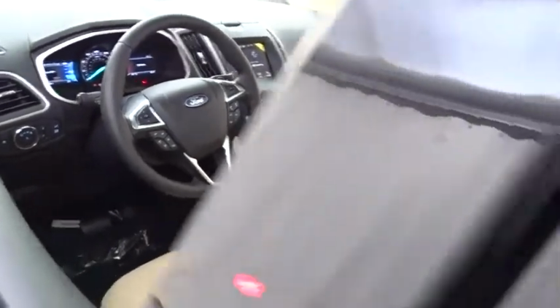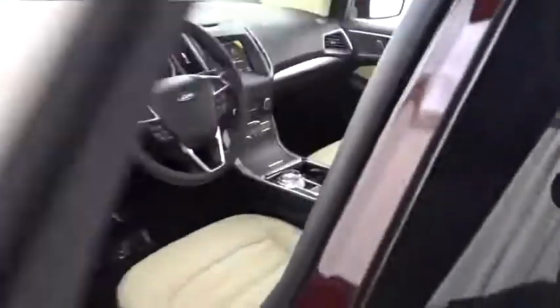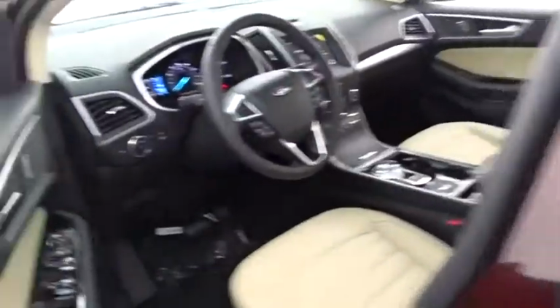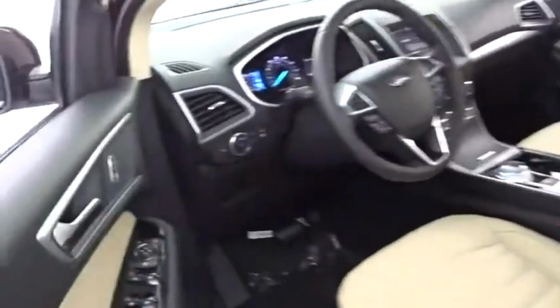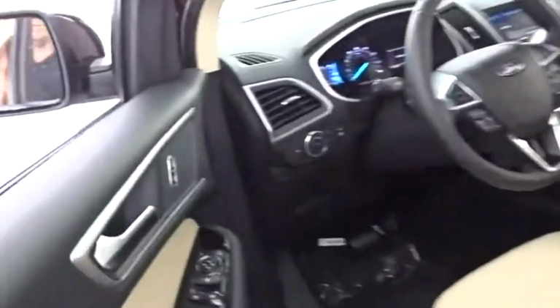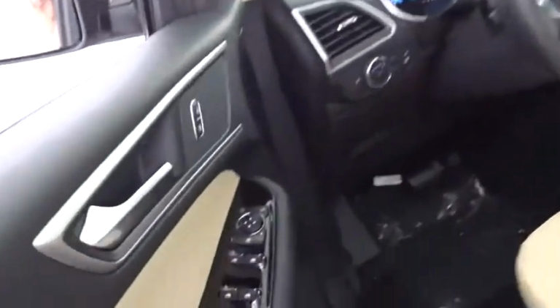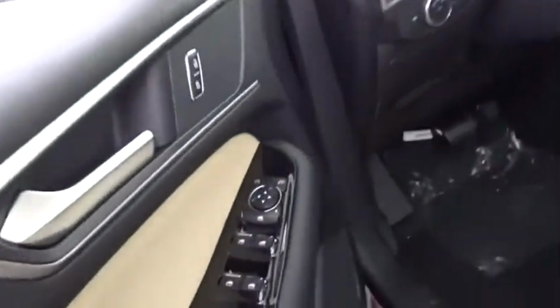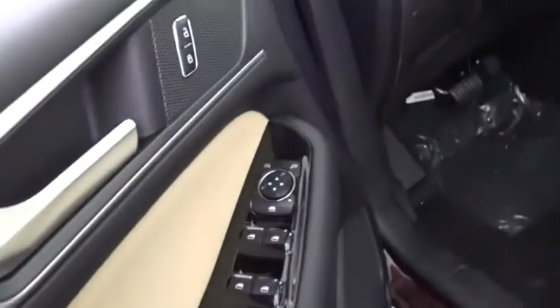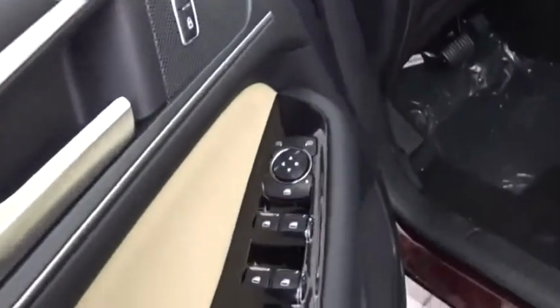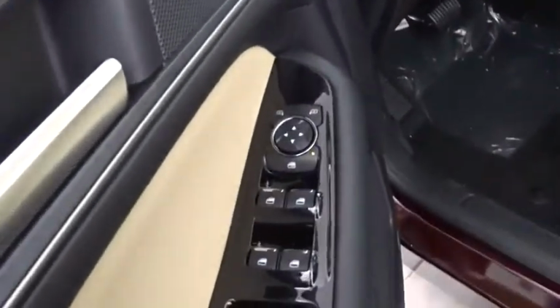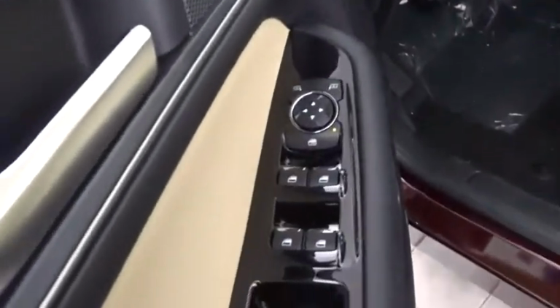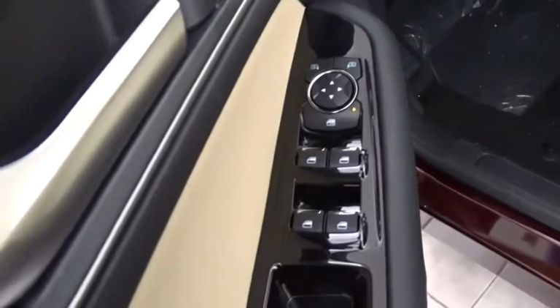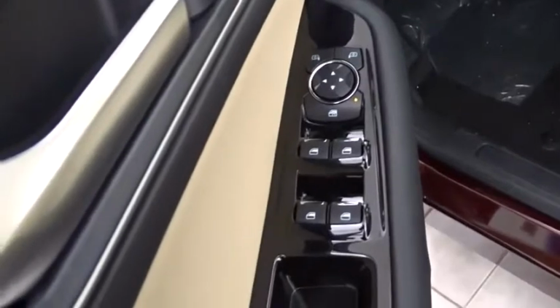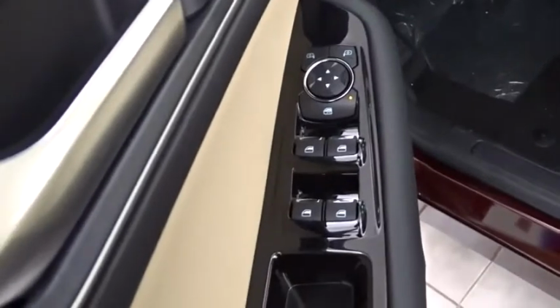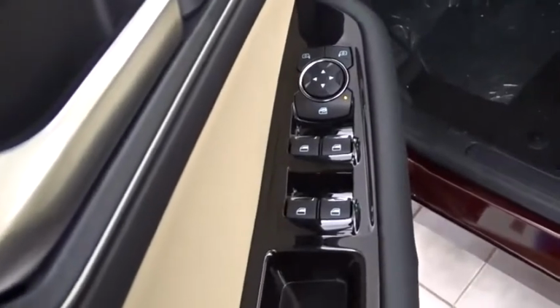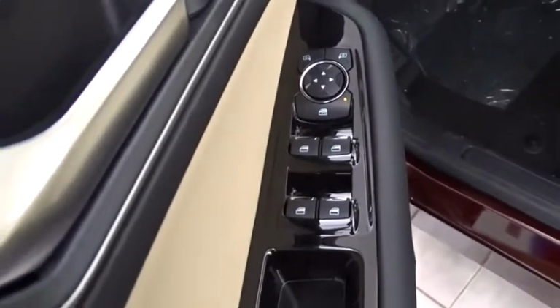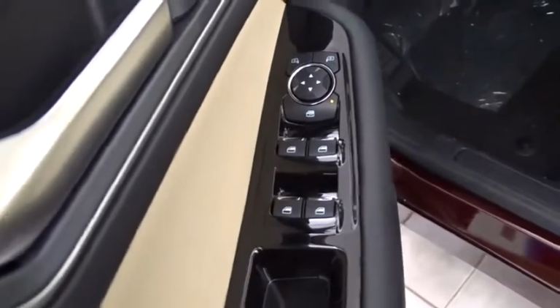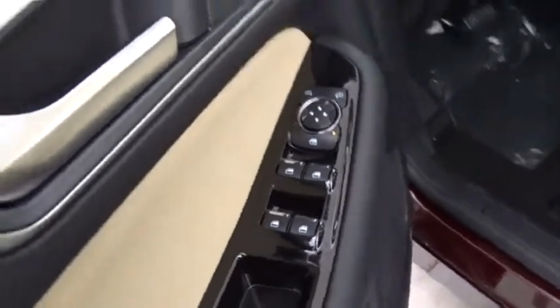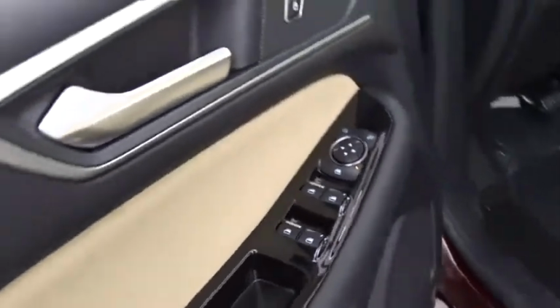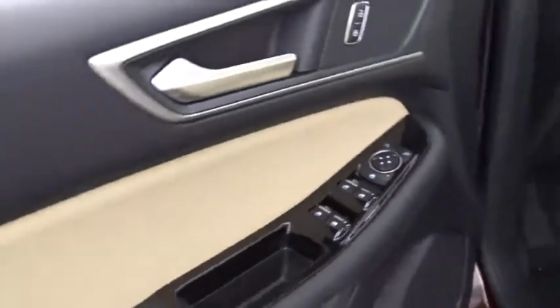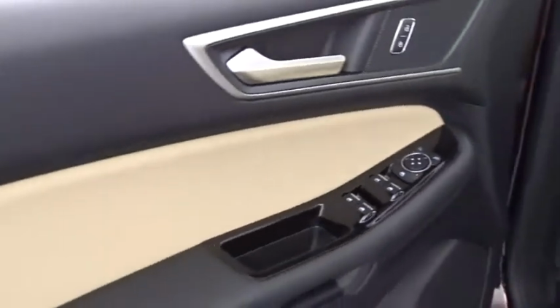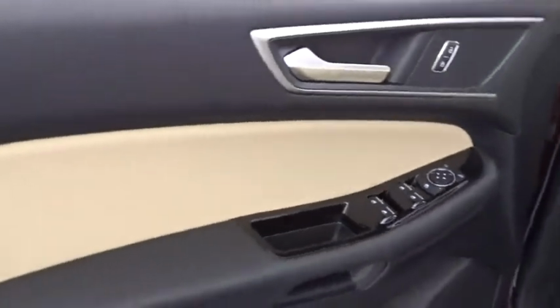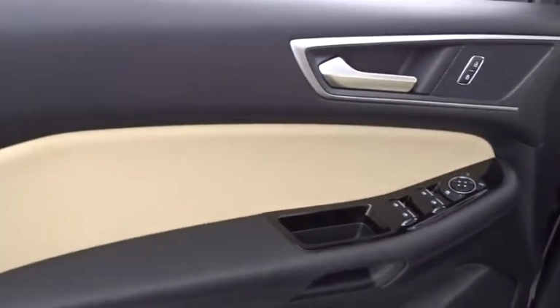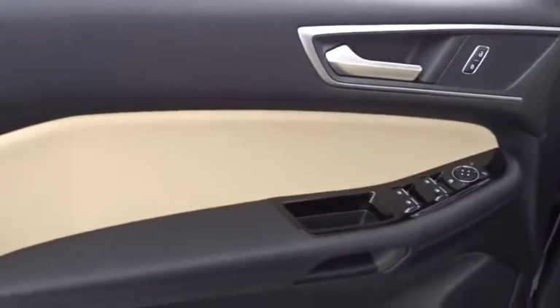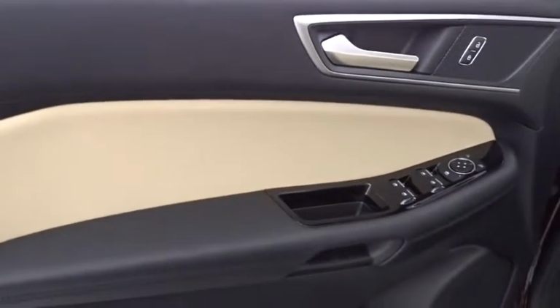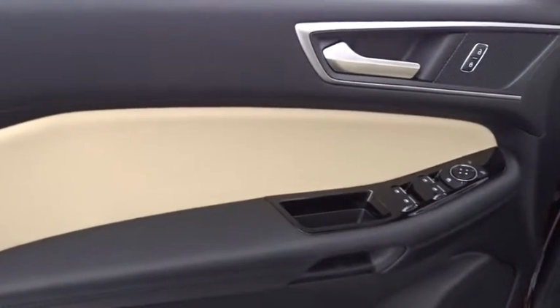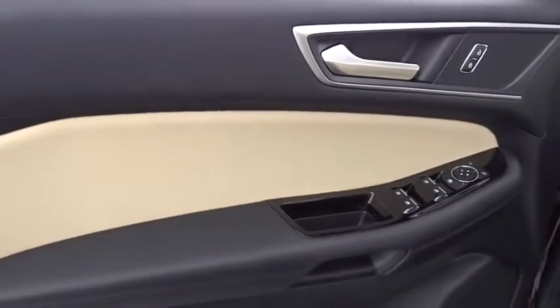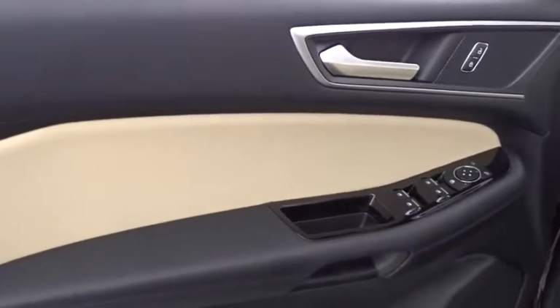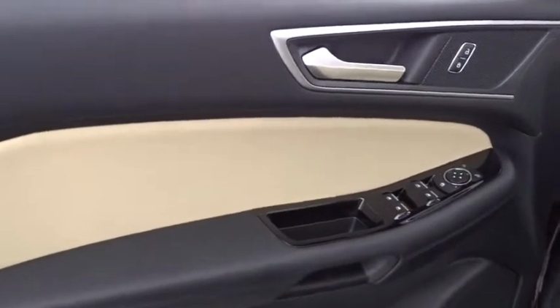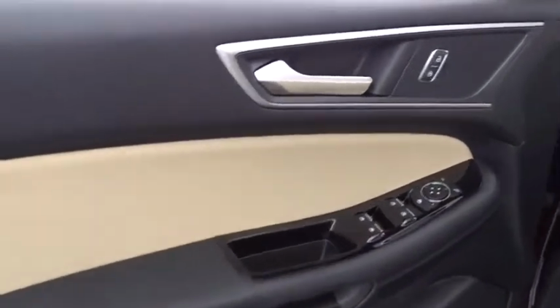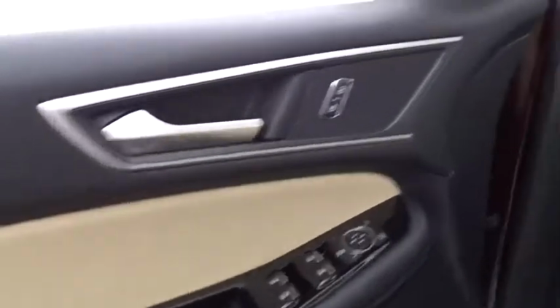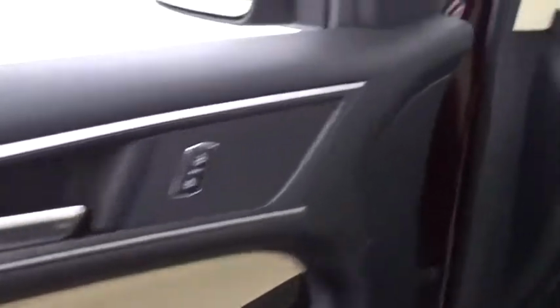Bluetooth, power steering, adjustable steering wheel, floor mats, aluminum wheels, keyless start, auto-dimming rear-view mirror, four-wheel disc brakes.